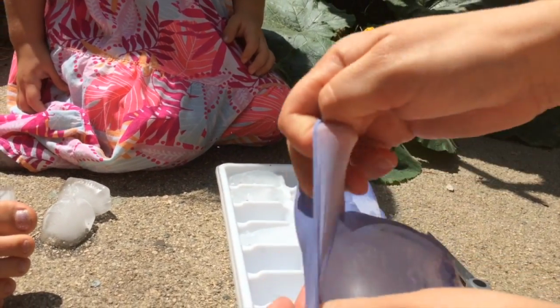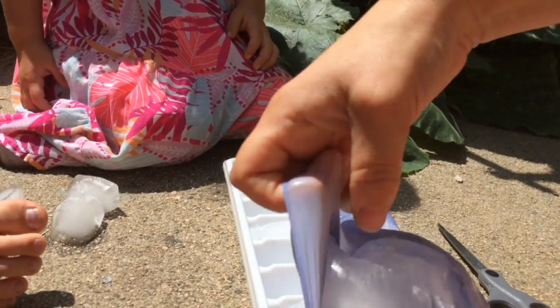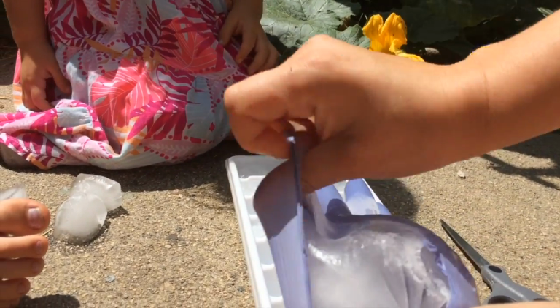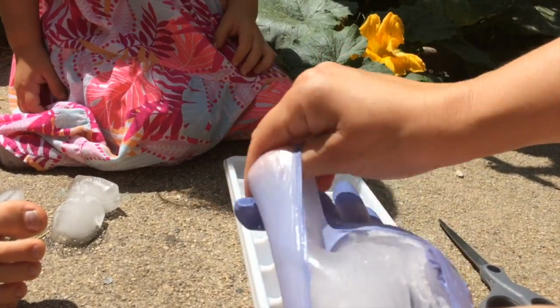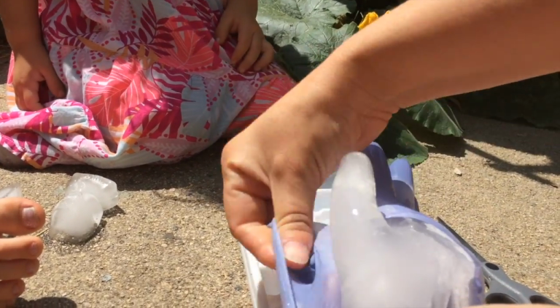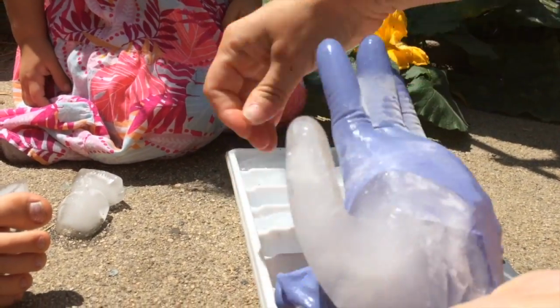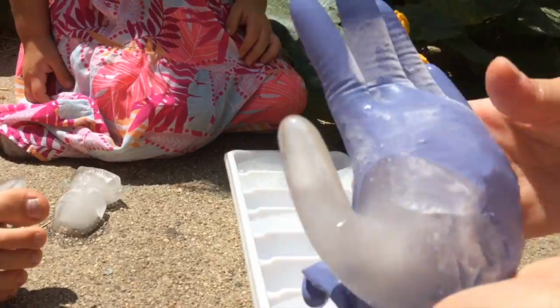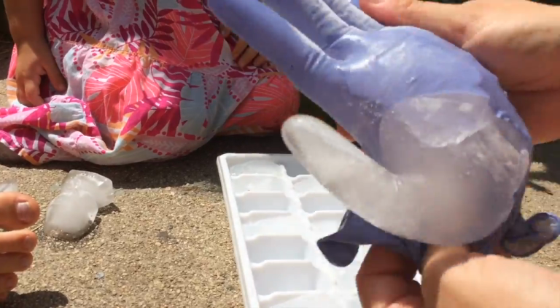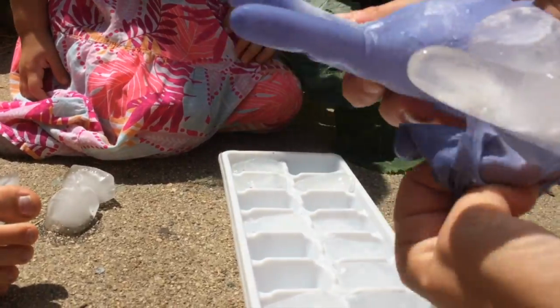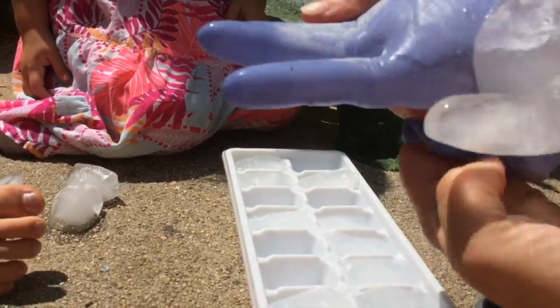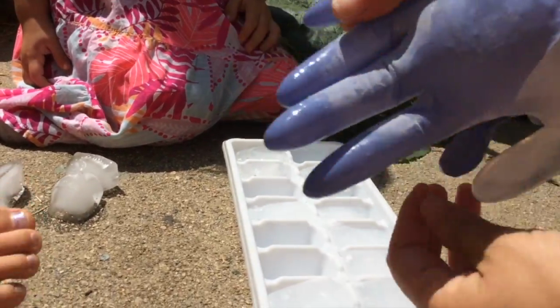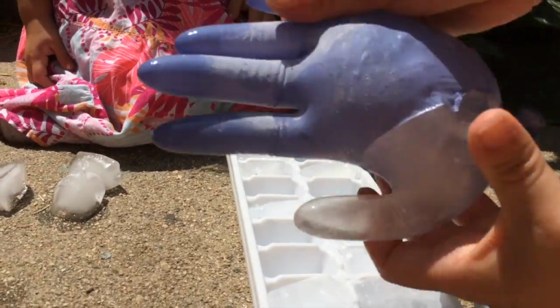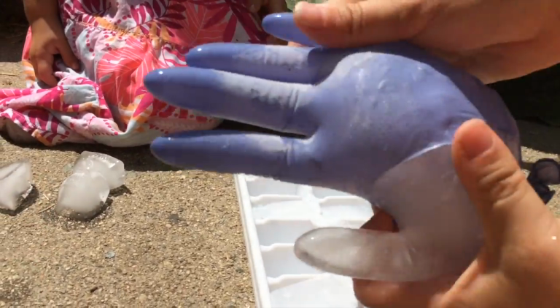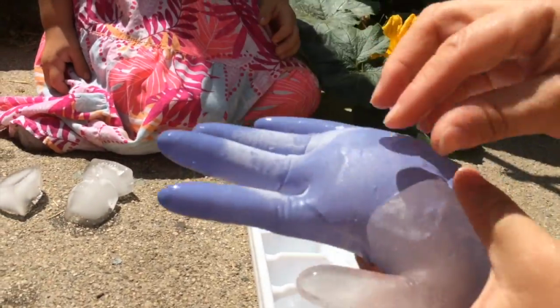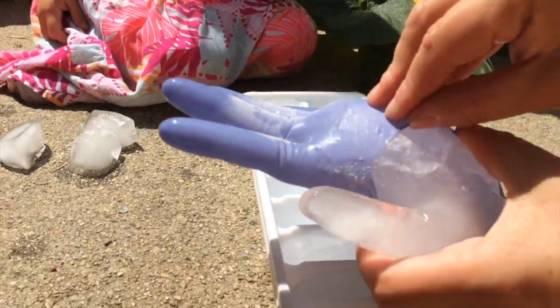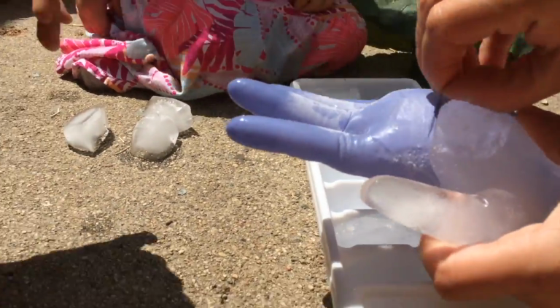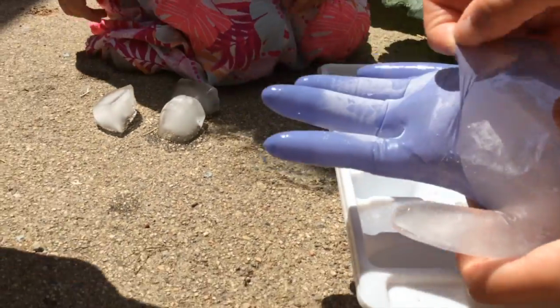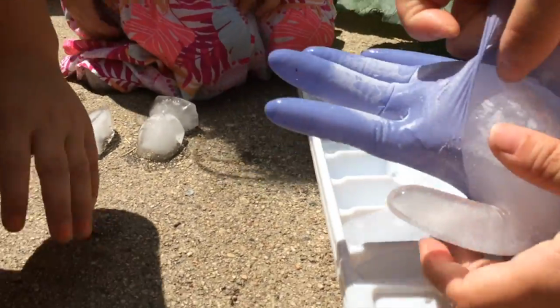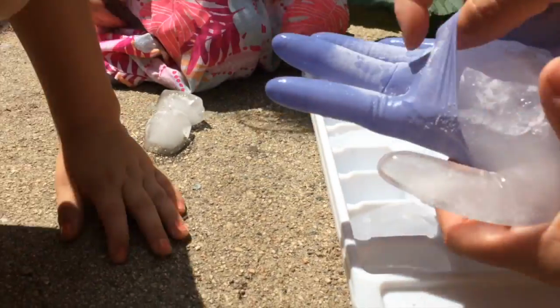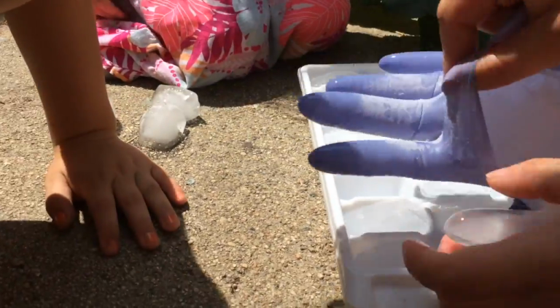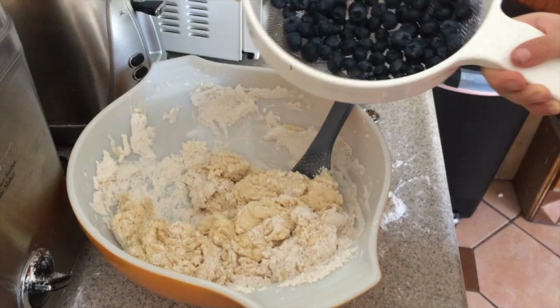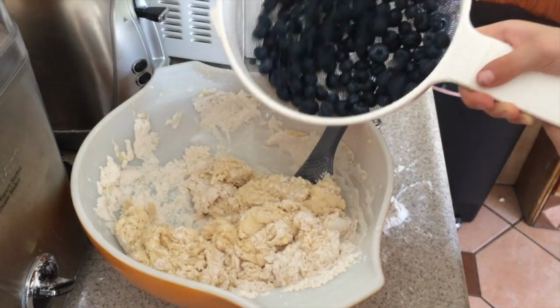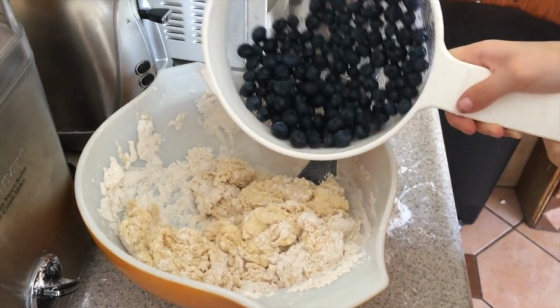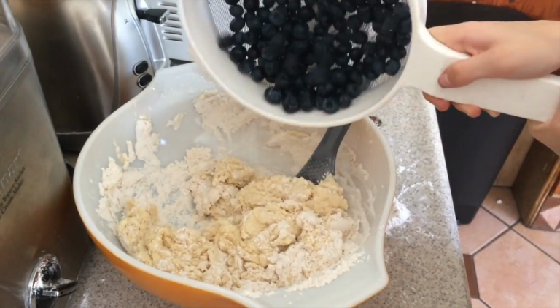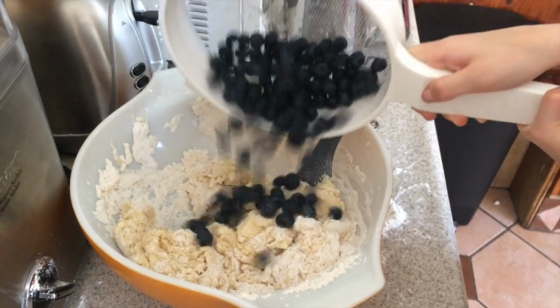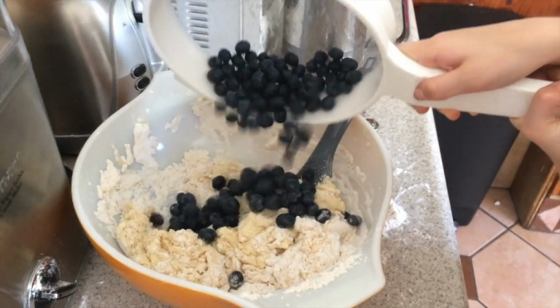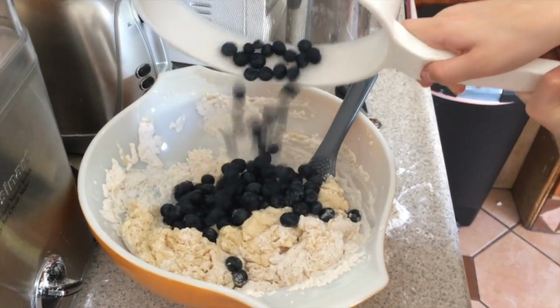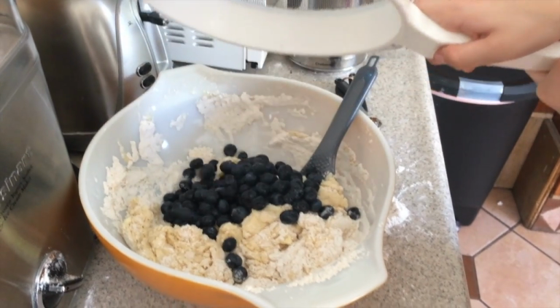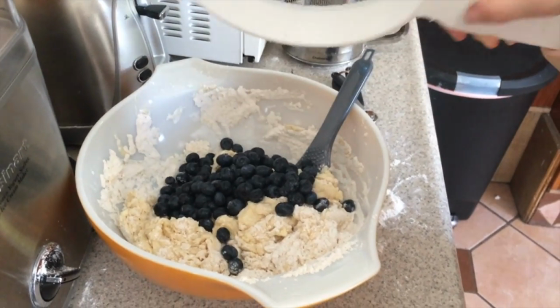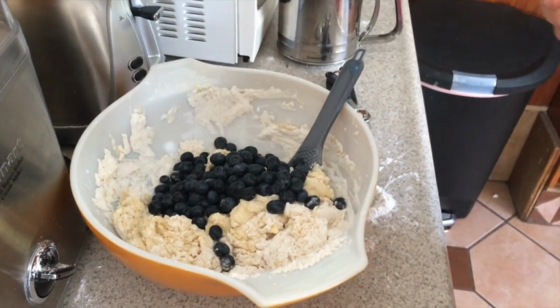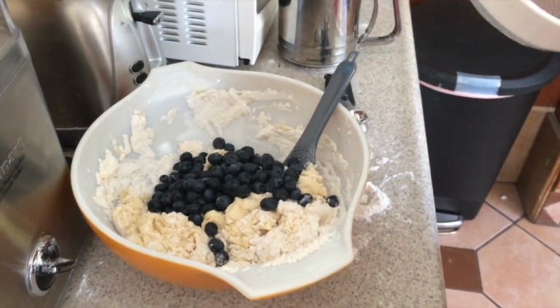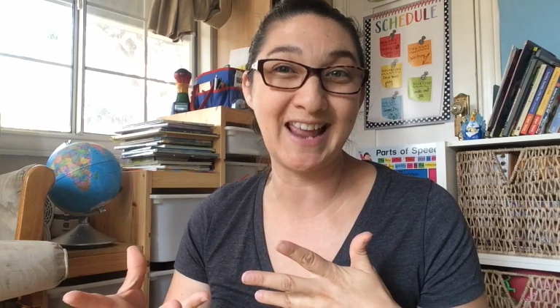We wanted to see what water would do in a rubber glove if you froze it overnight, and what it would look like when you took the glove off. And then we also did some cooking — we made blueberry muffins today.